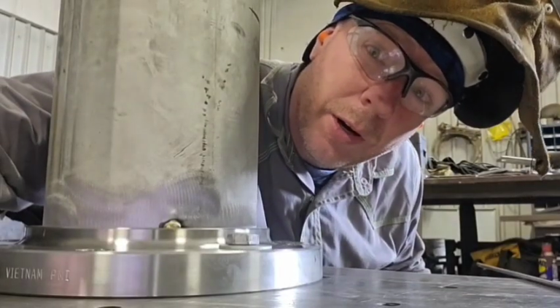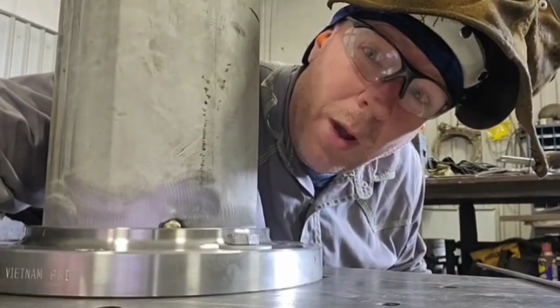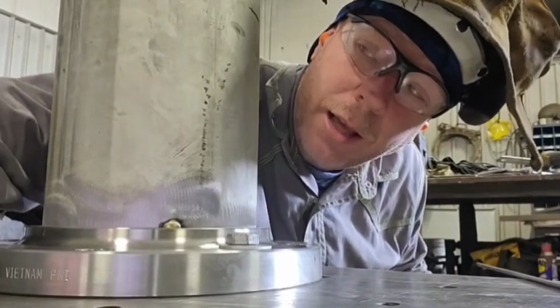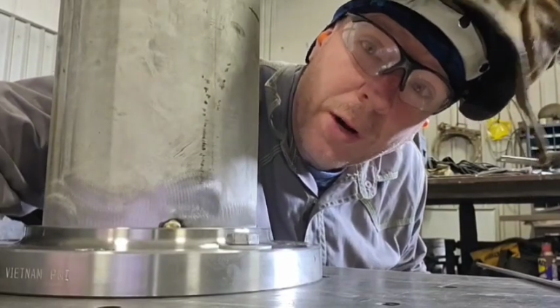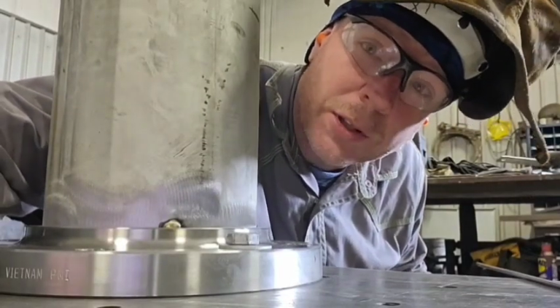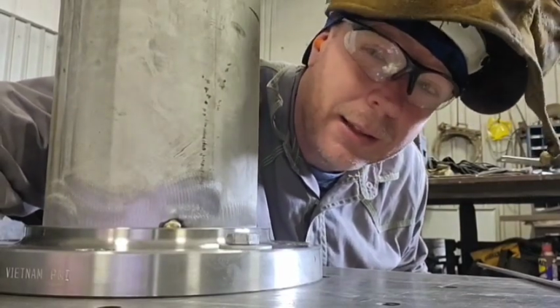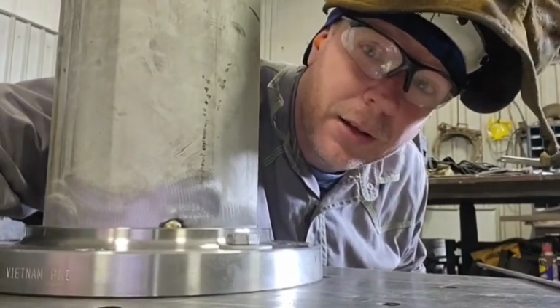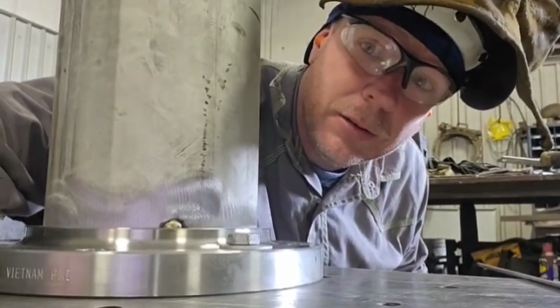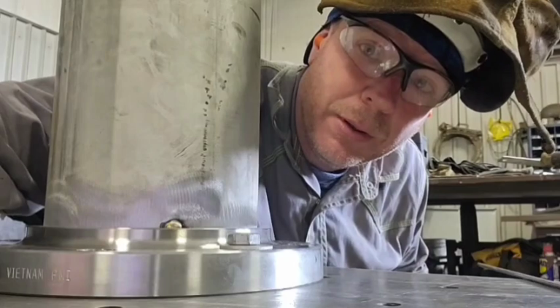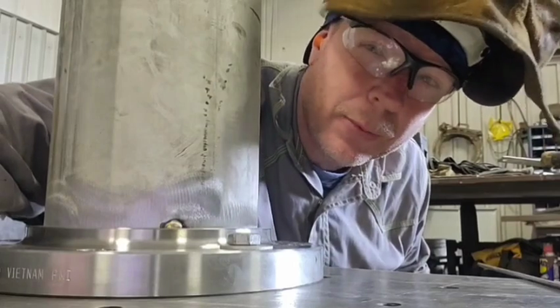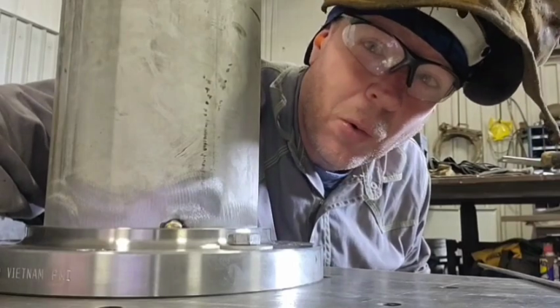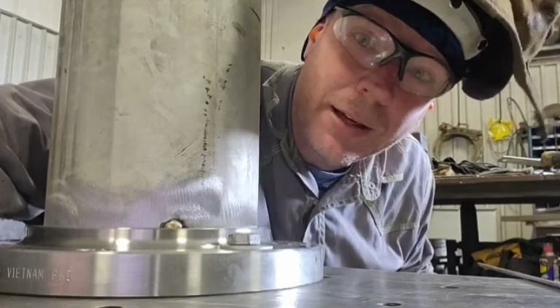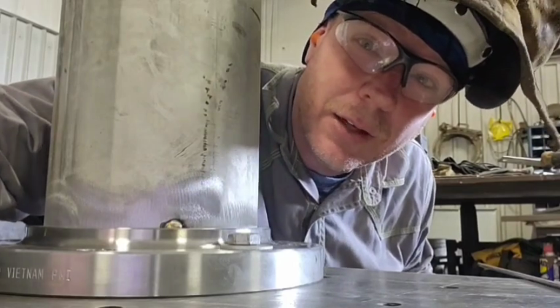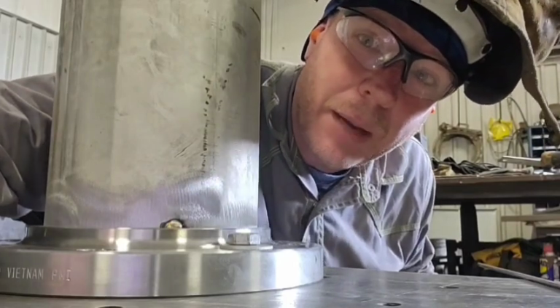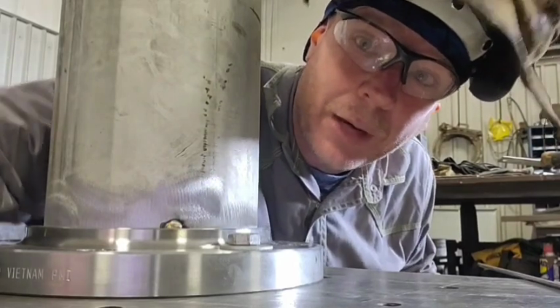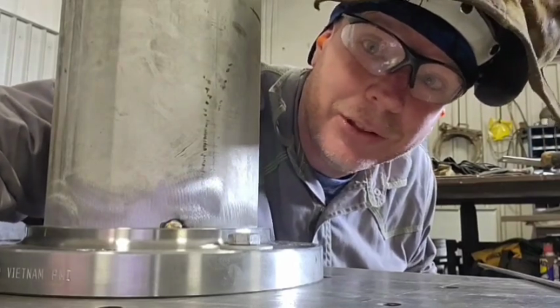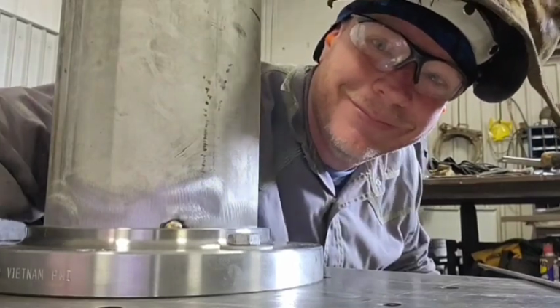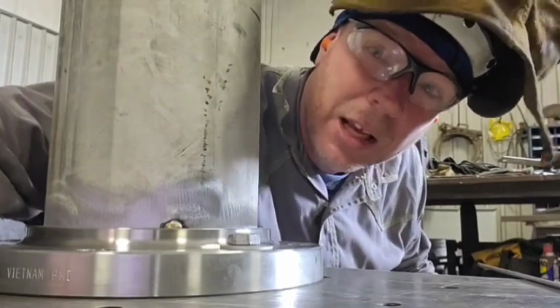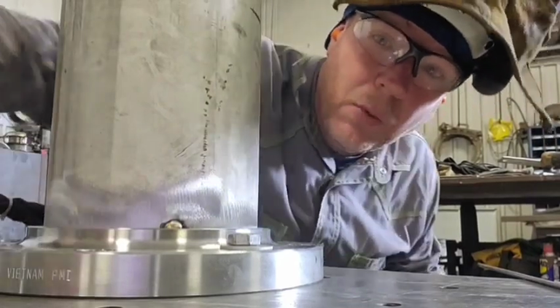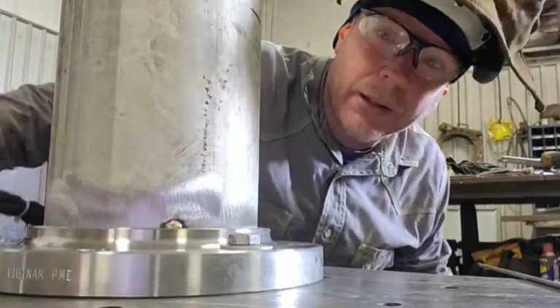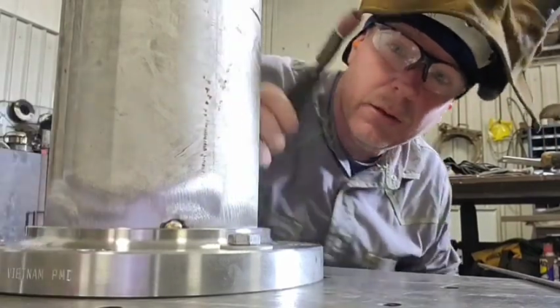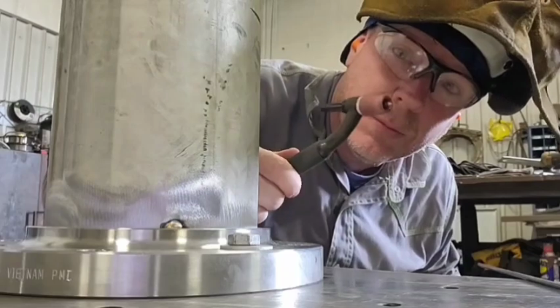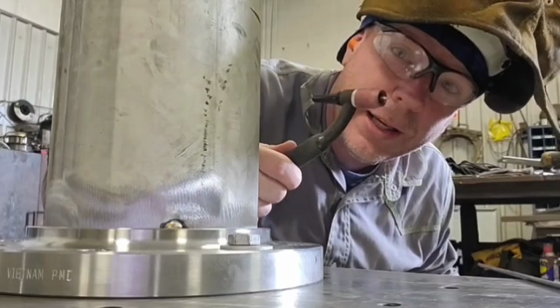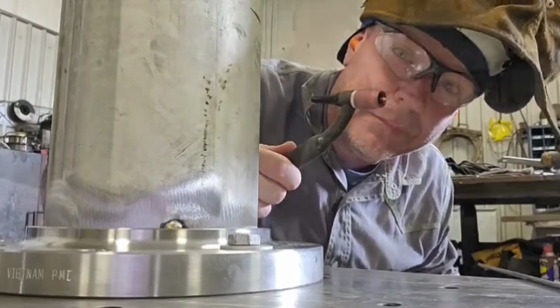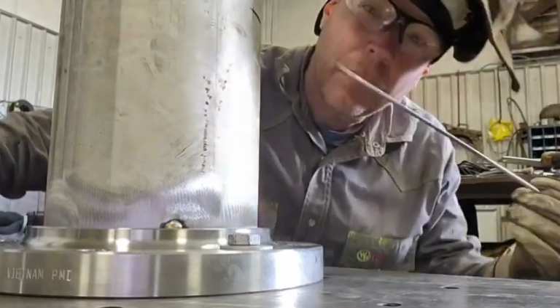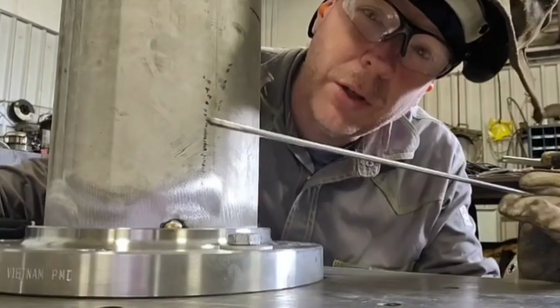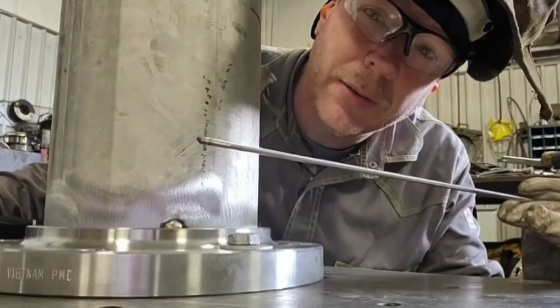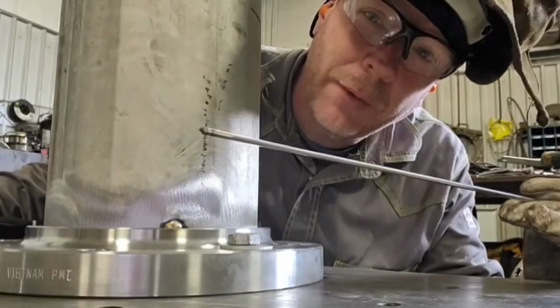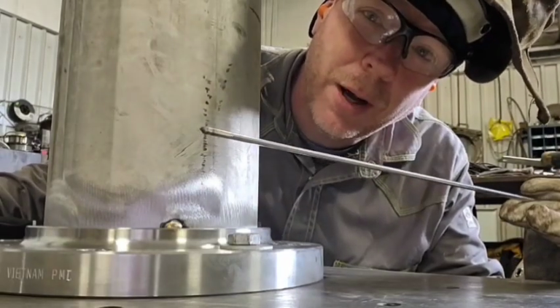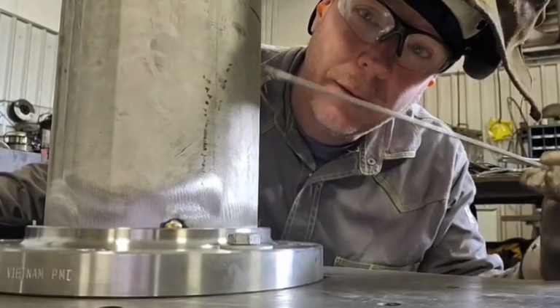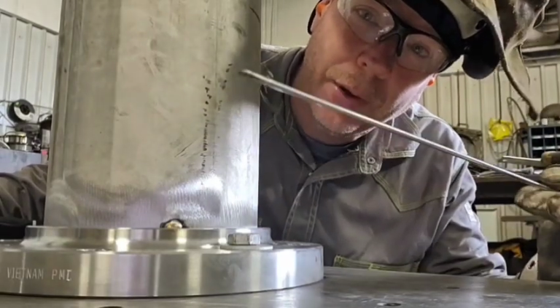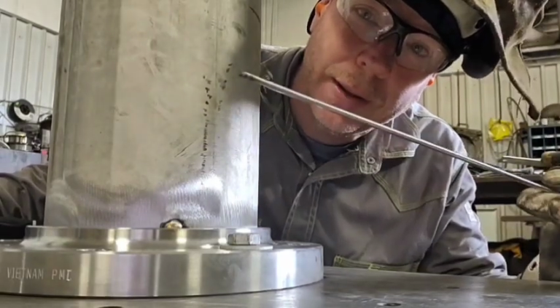We are going to be welding a 304 stainless steel pipe to a 304 stainless steel pipe flange. TIG welding. Lock in that cup. We're using a 308 filler rod, 5/32 in thickness.